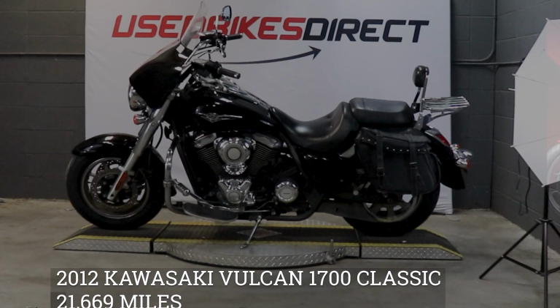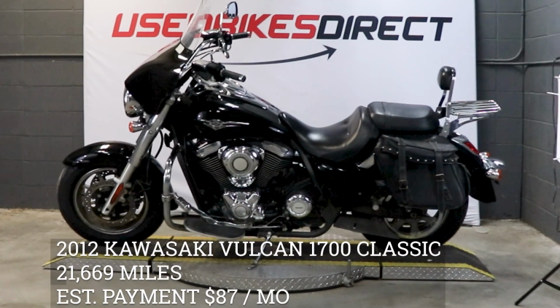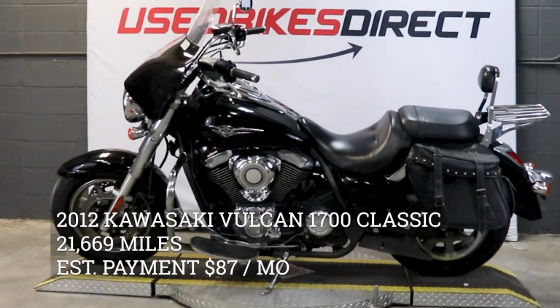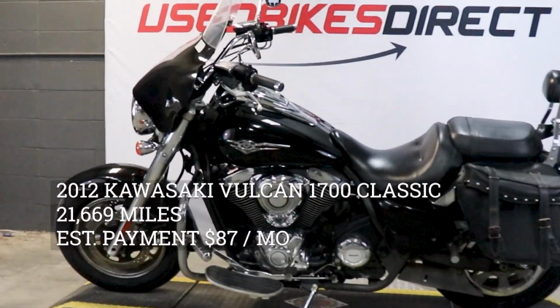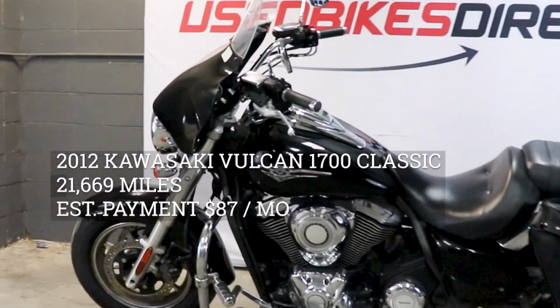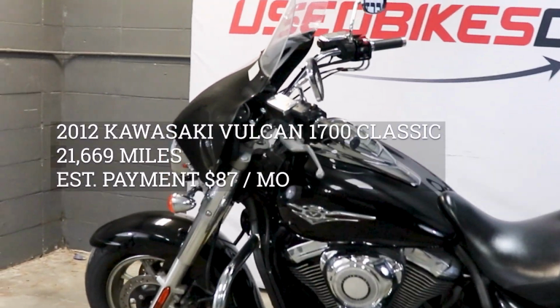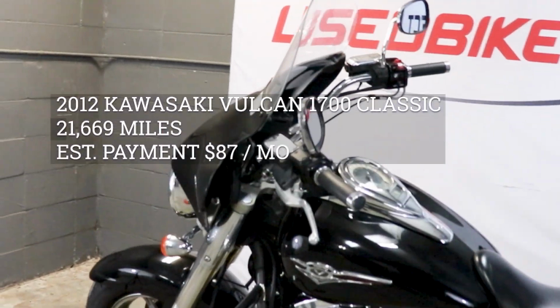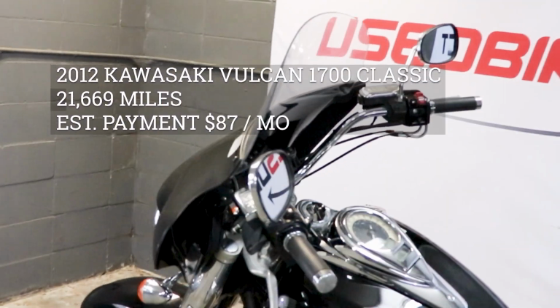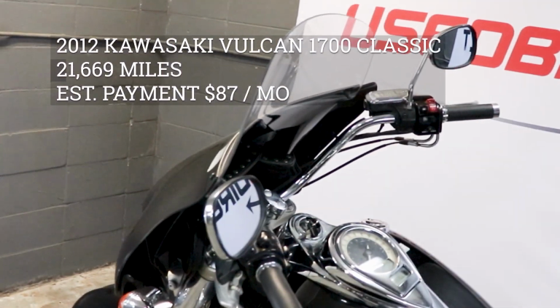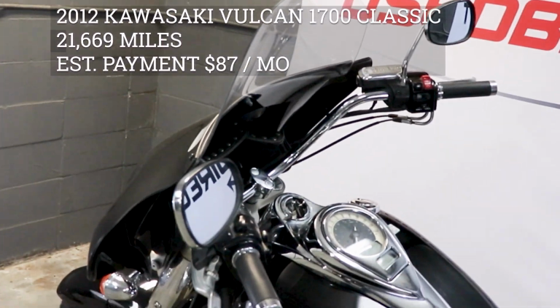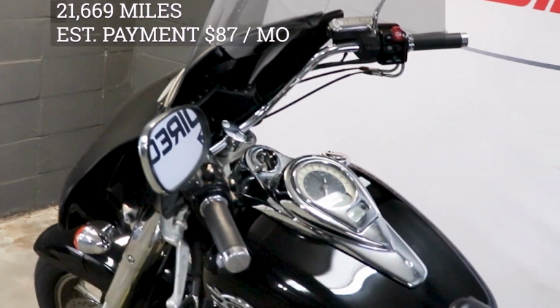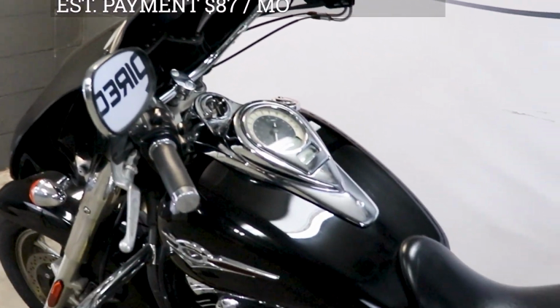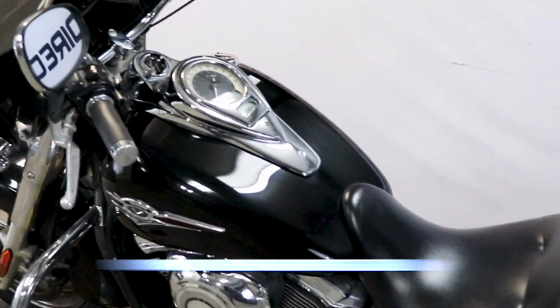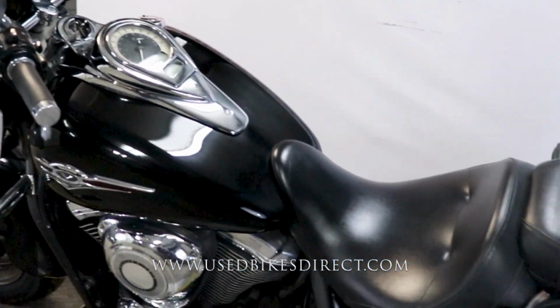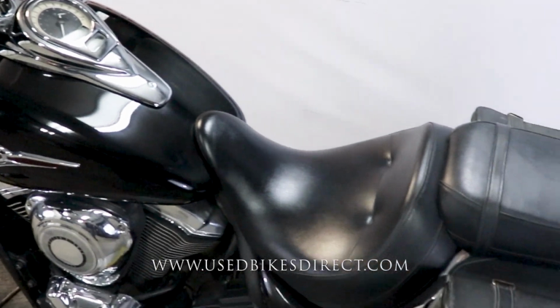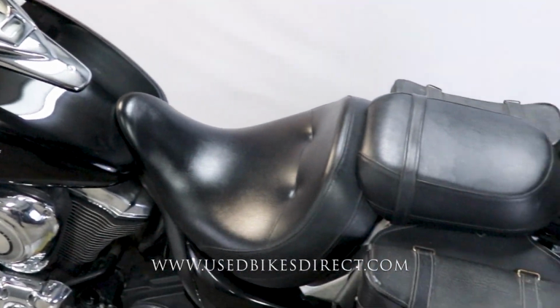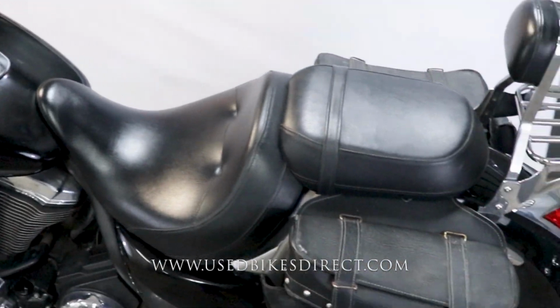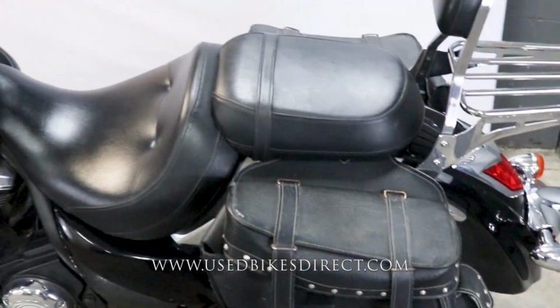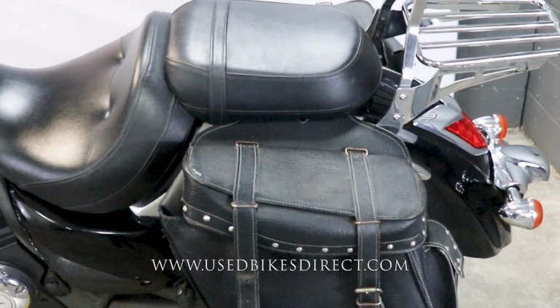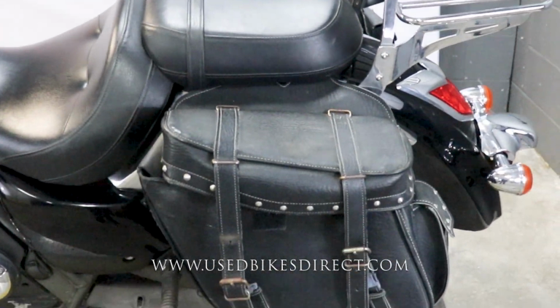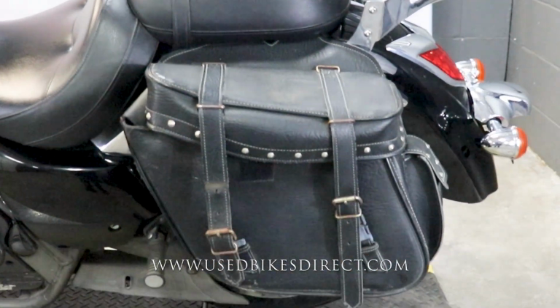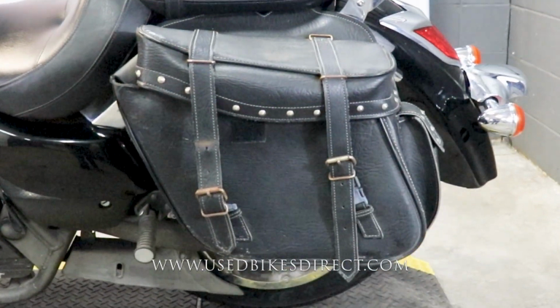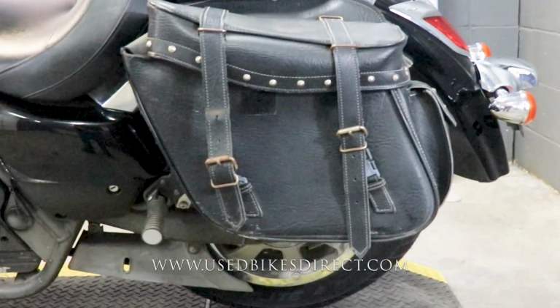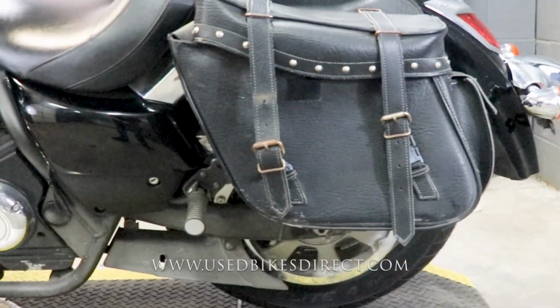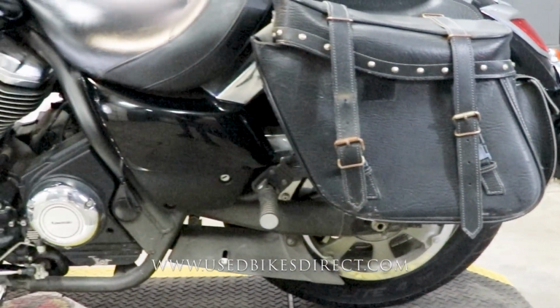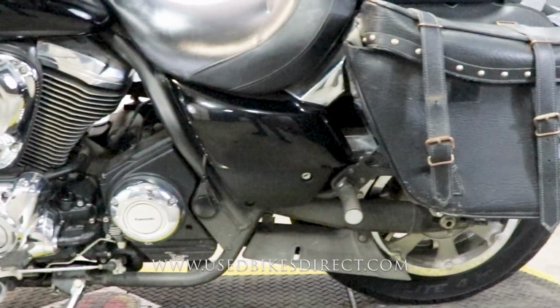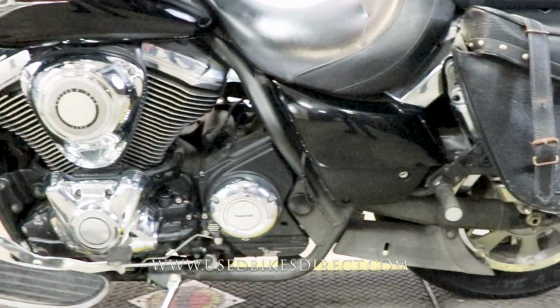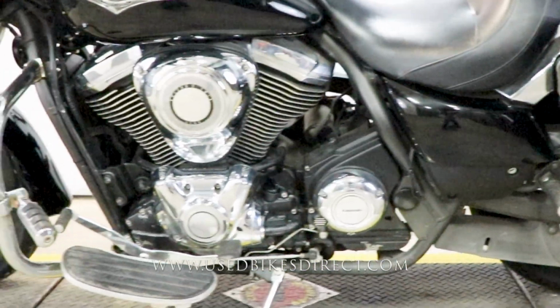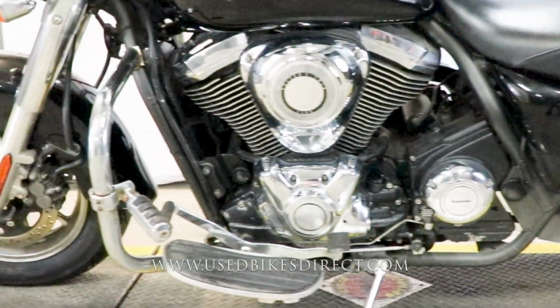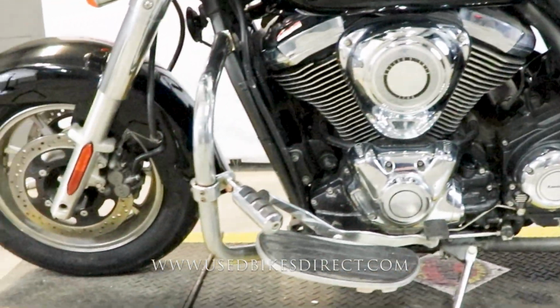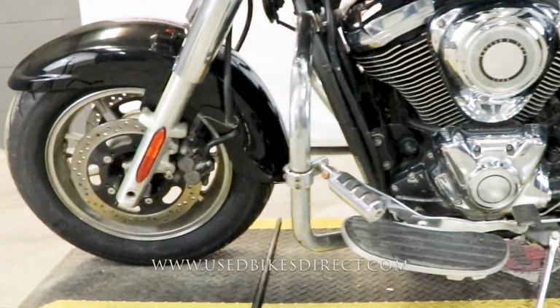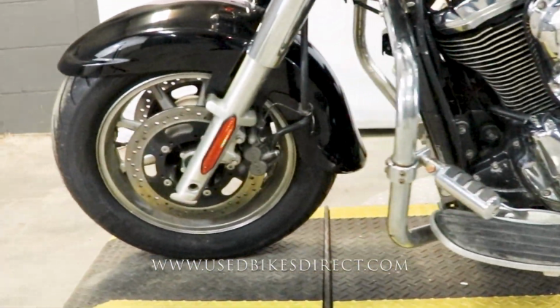Hey again everyone, Nick here at Used Bikes Direct checking out this 2012 Vulcan. Hop on the website usedbikesdirect.com to see those detailed photos and specs. Give us a call with any questions at 866-576-2453.